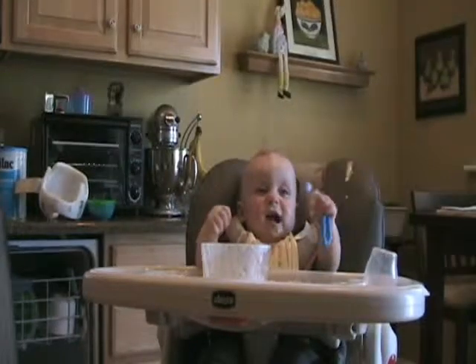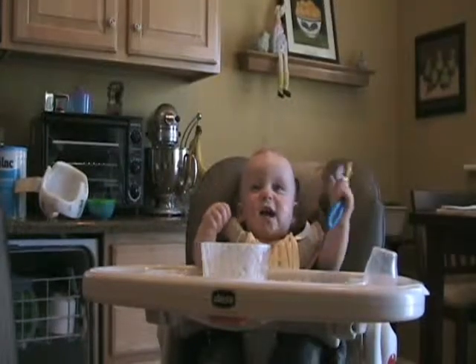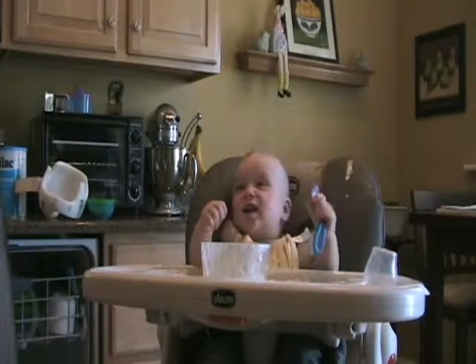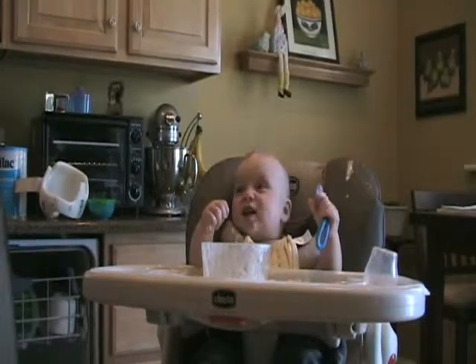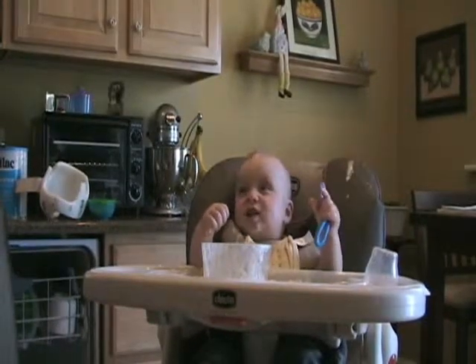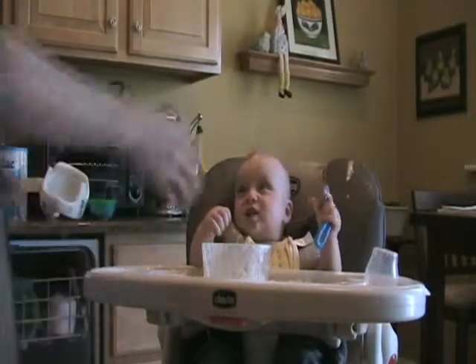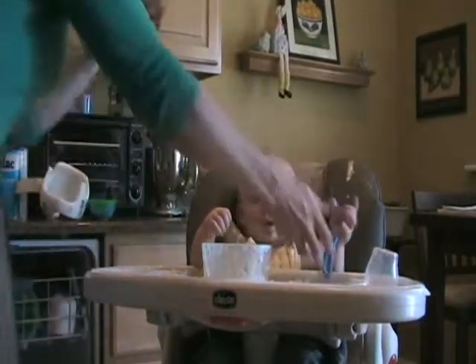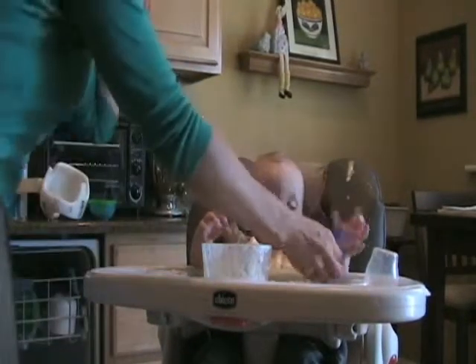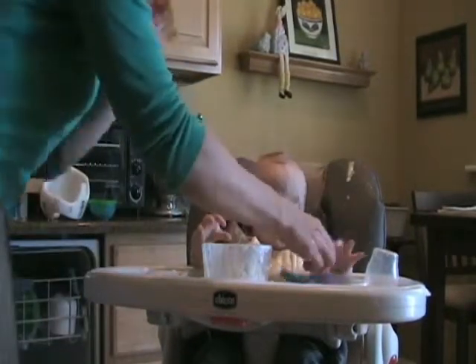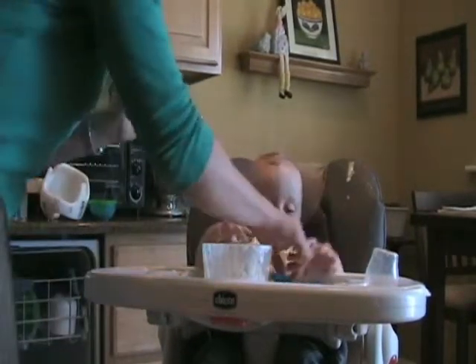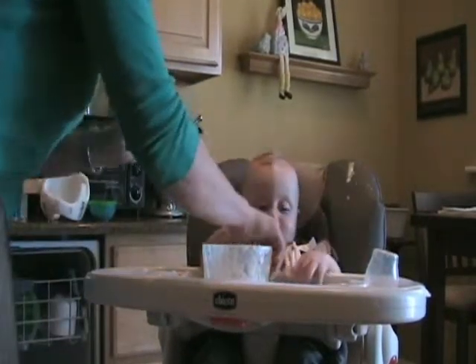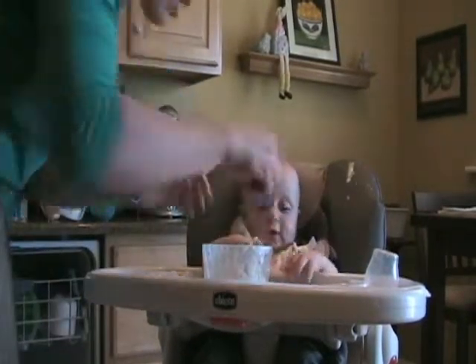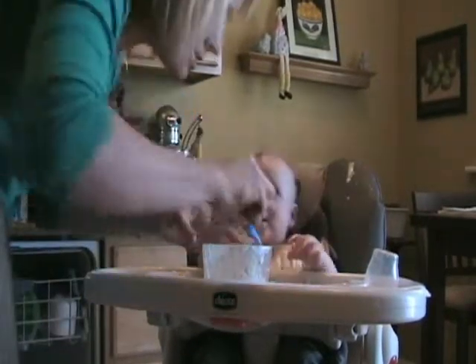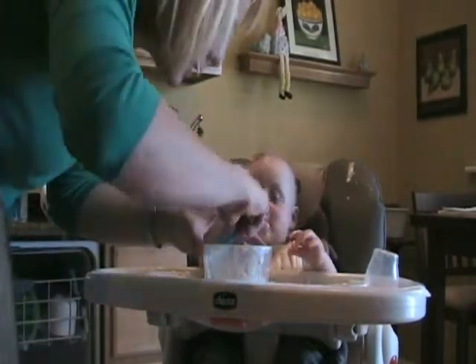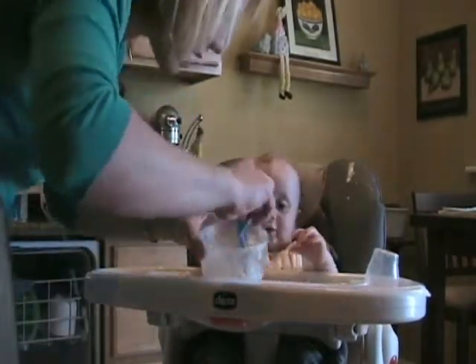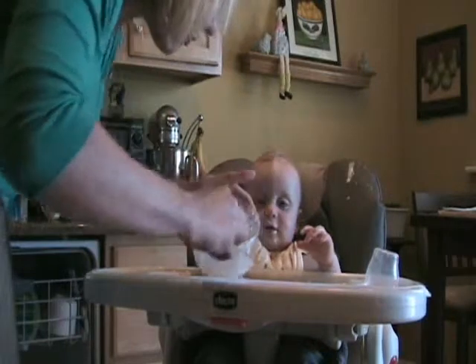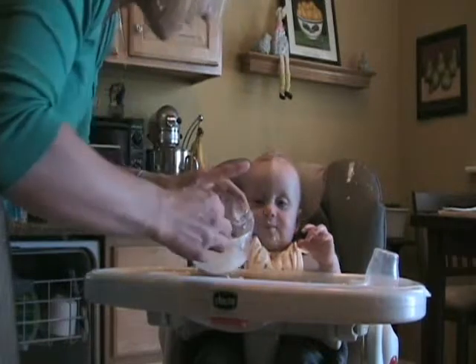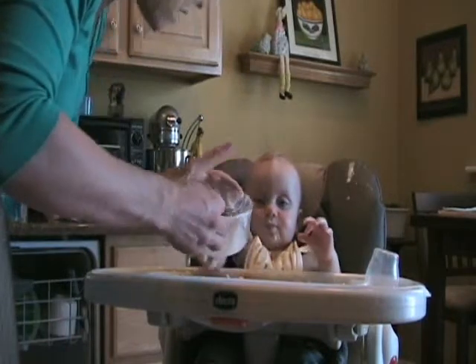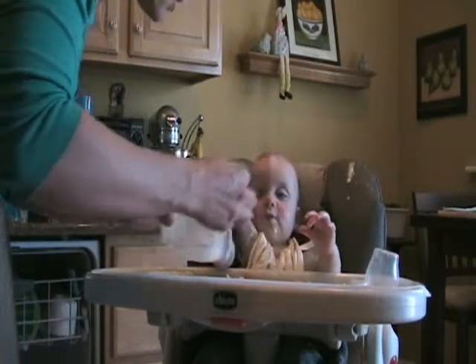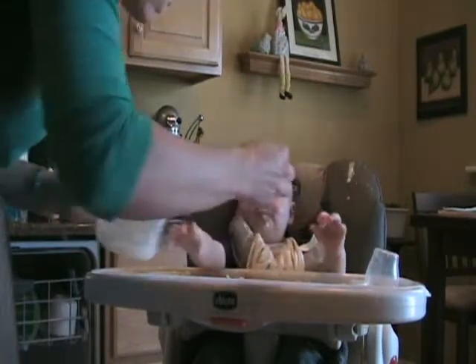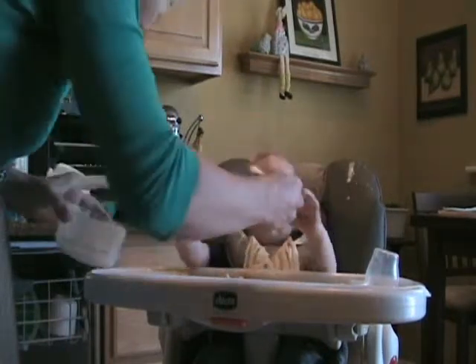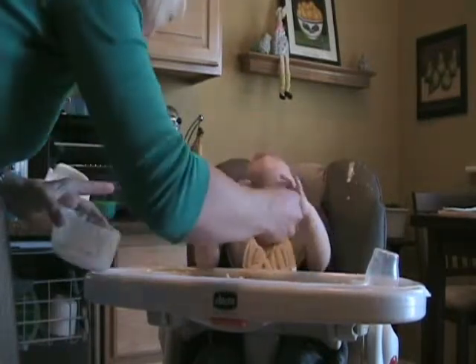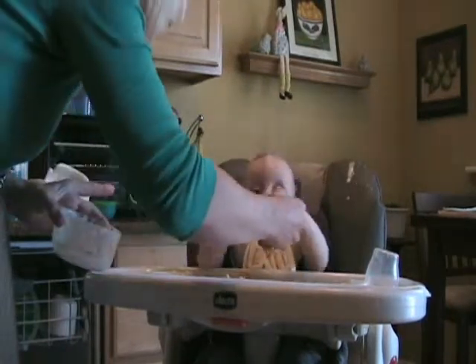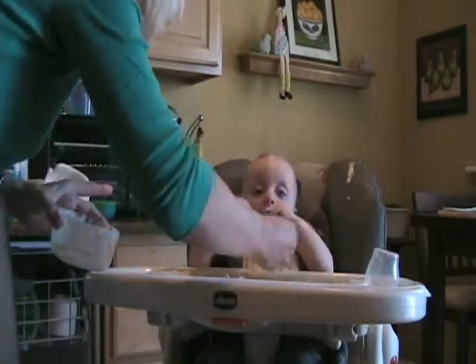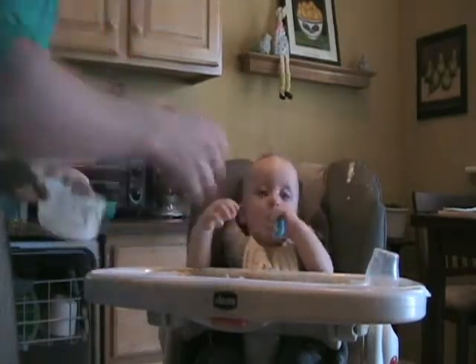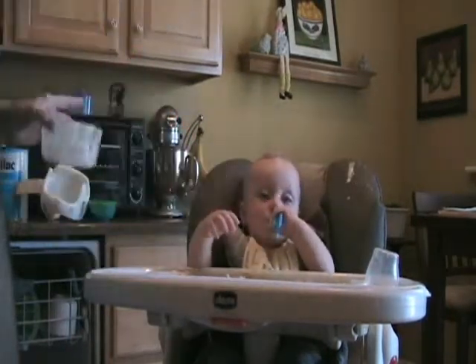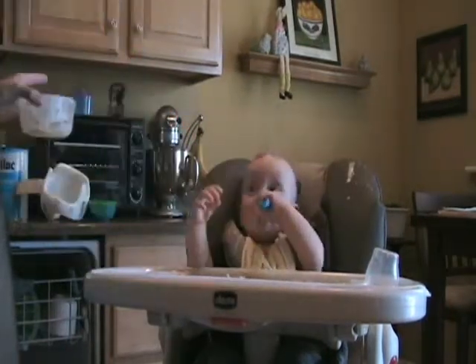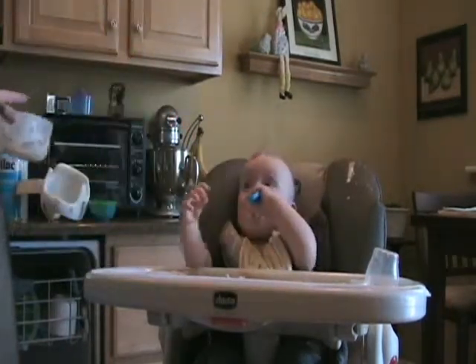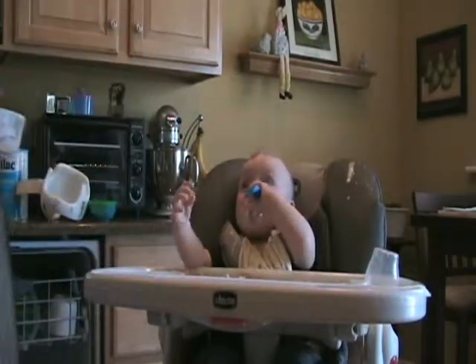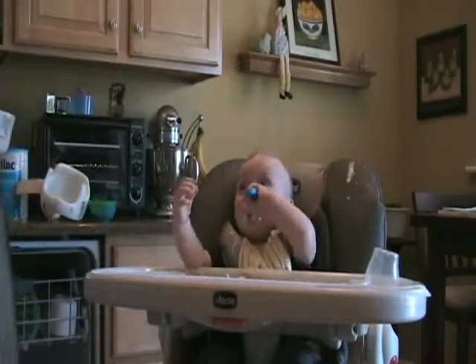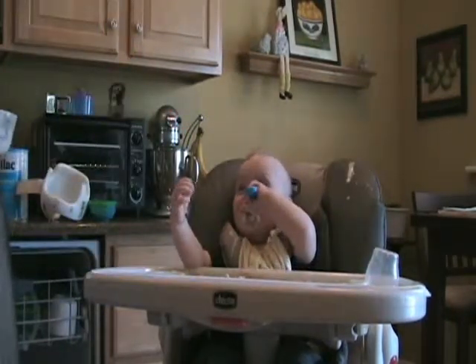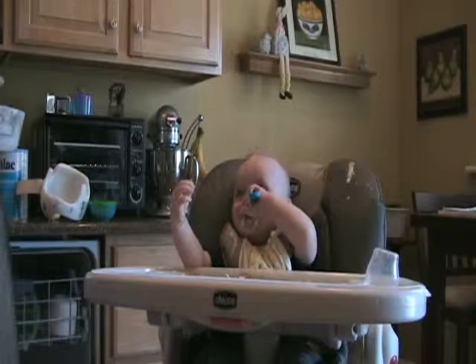Okay, here we are learning to feed ourselves, aren't we? Now this is a big step for Max. Watch this. We load the spoon up. He takes it and puts it in his mouth. What a good boy!